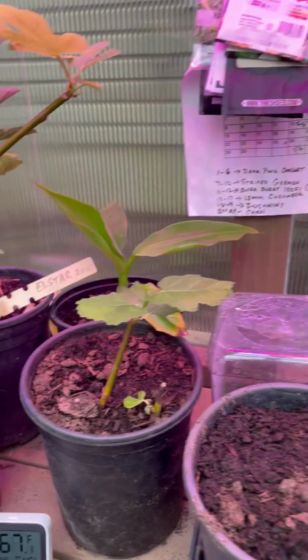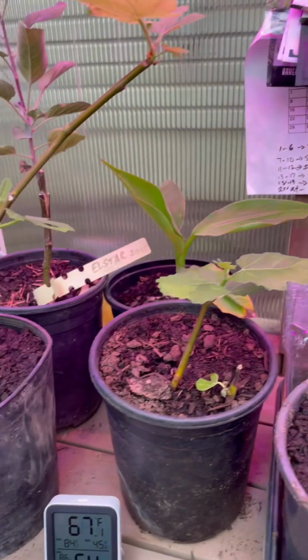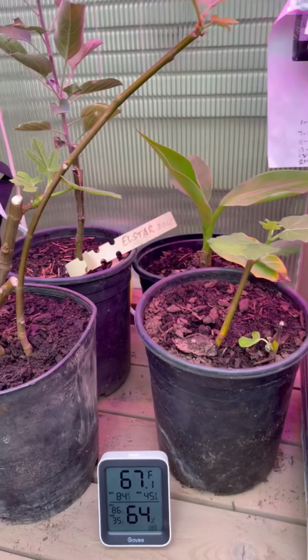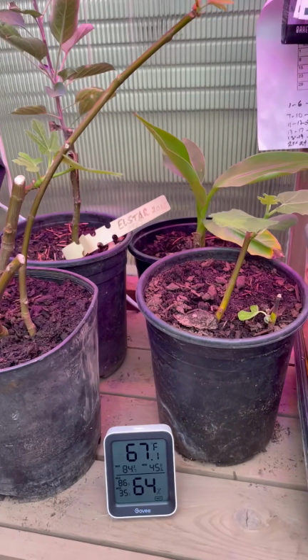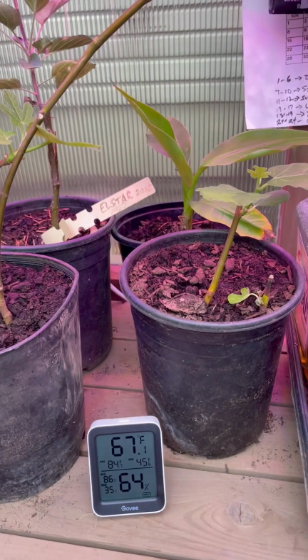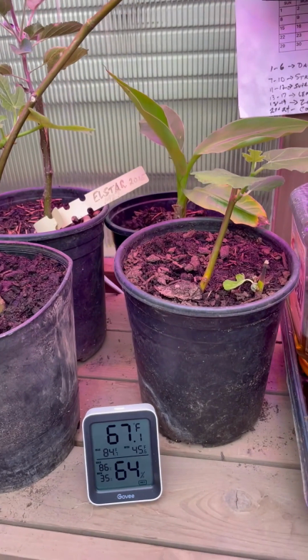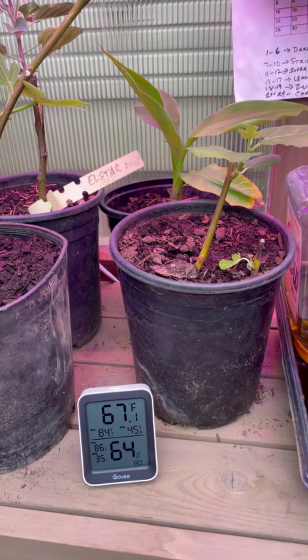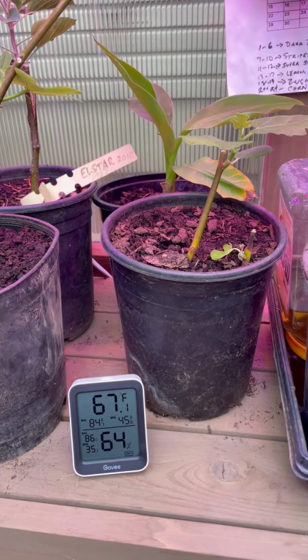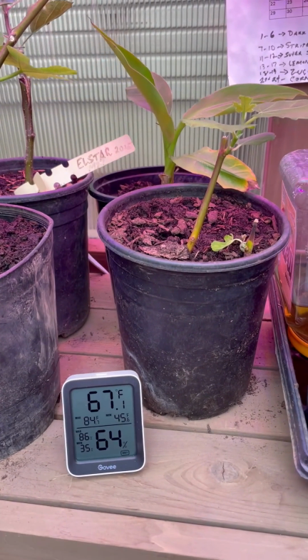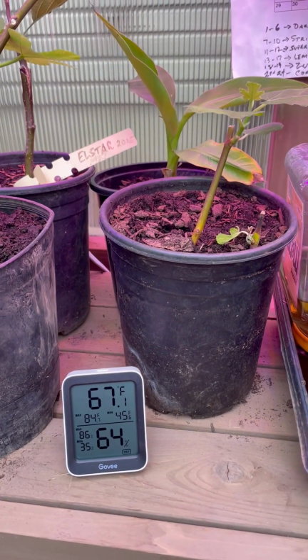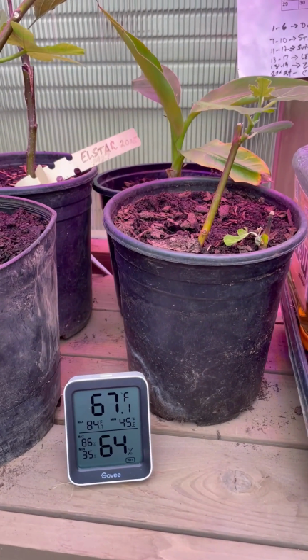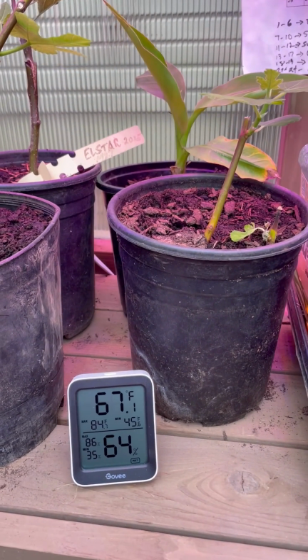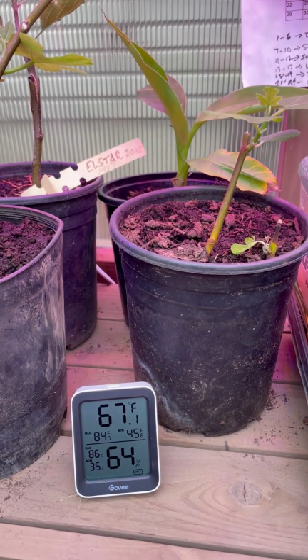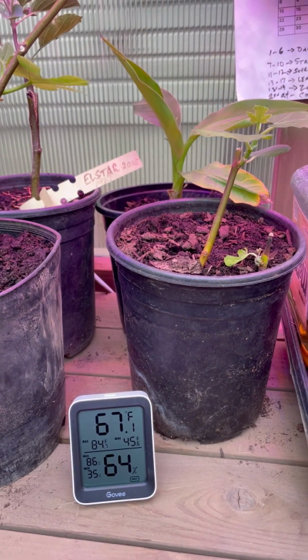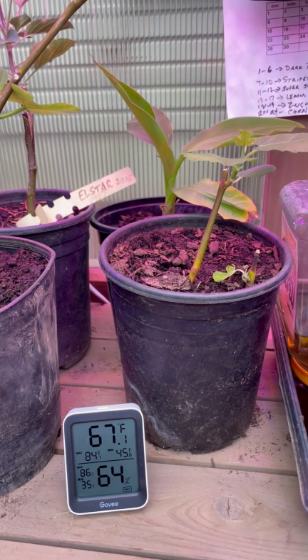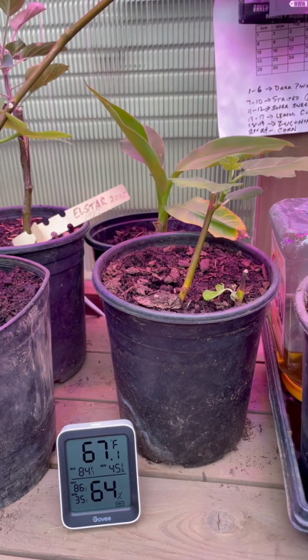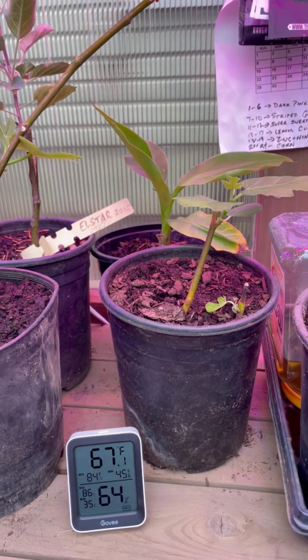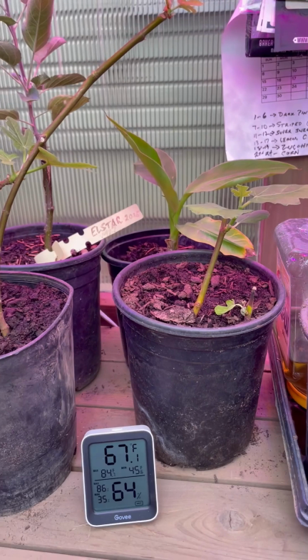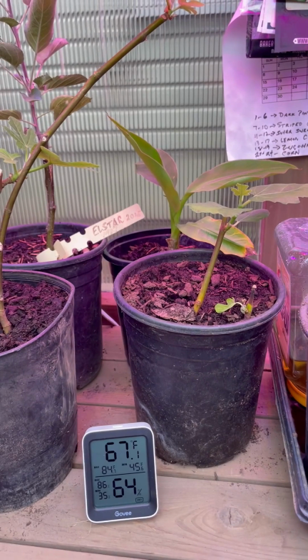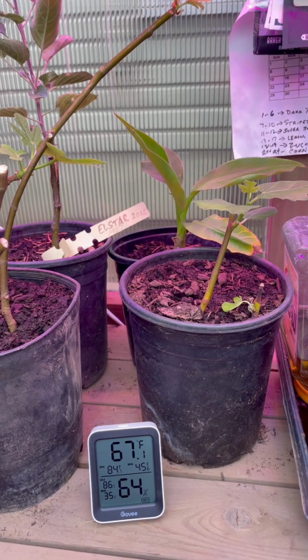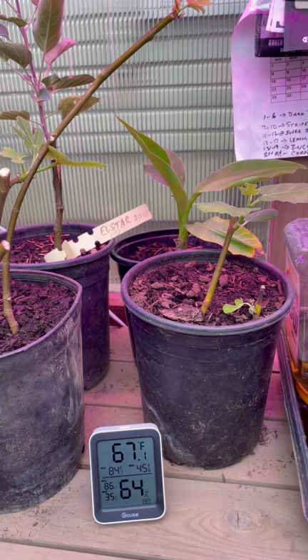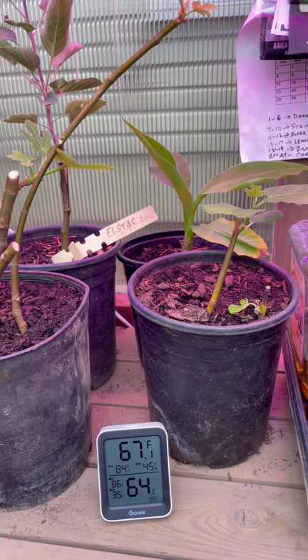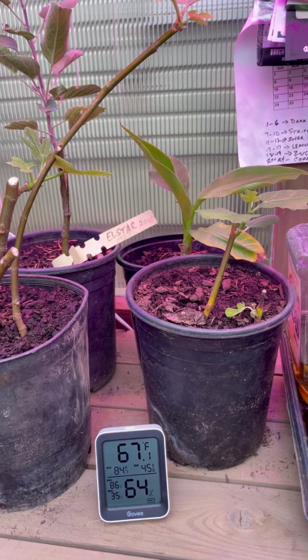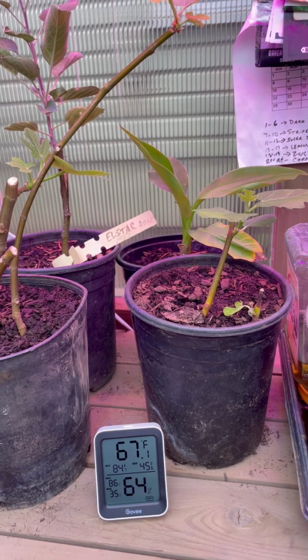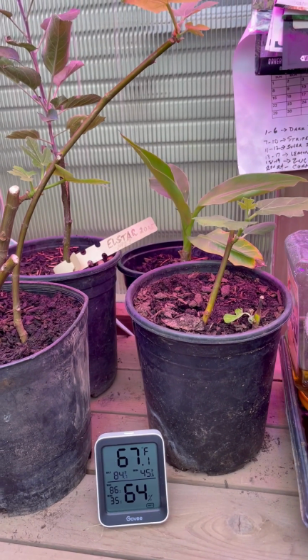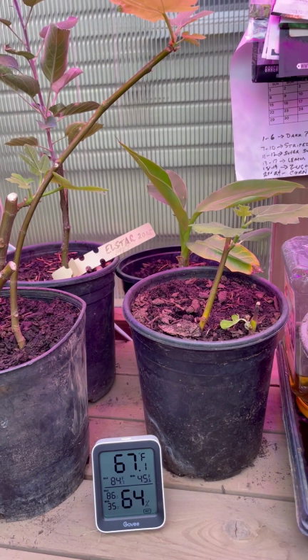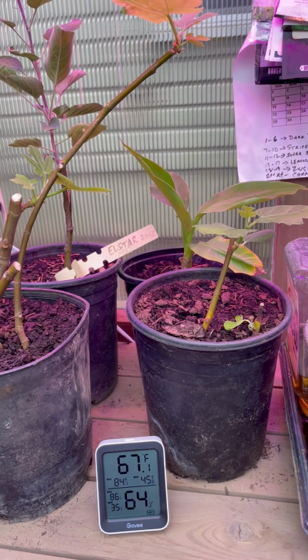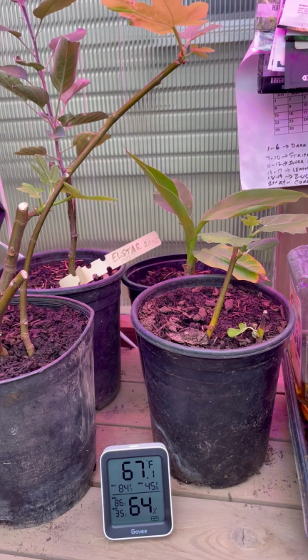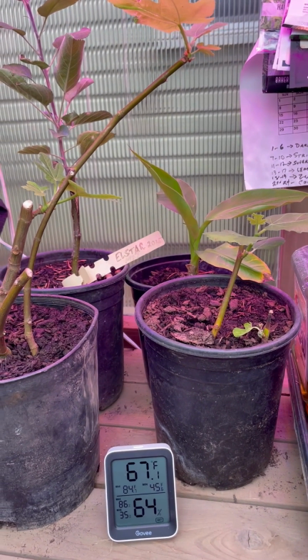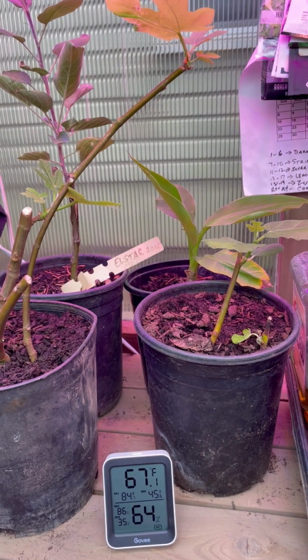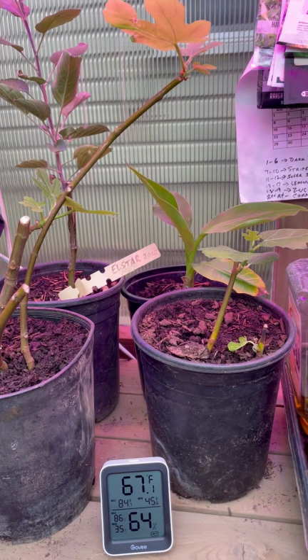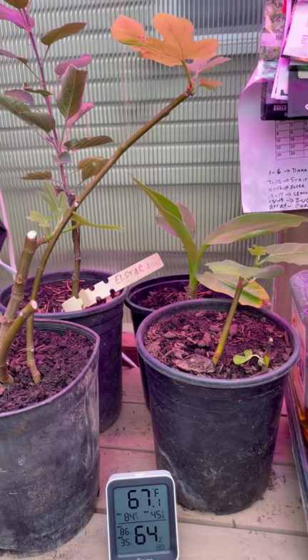I don't have a redundant system. I just have an electric heater right now, so I have this Govee which is actually very good. It will send me an alarm if it drops below 40 degrees in here.